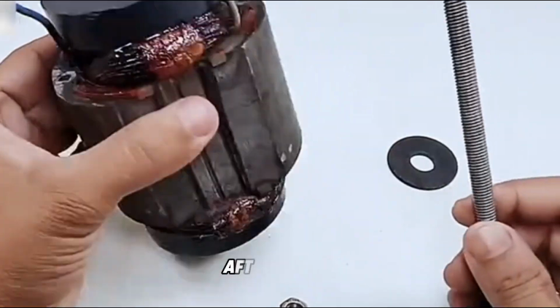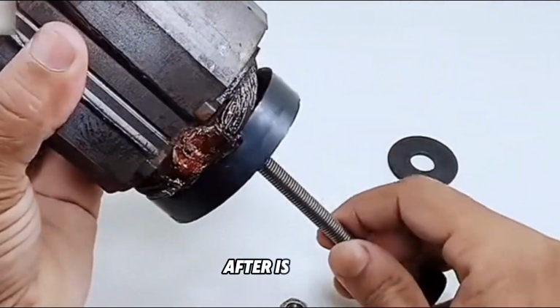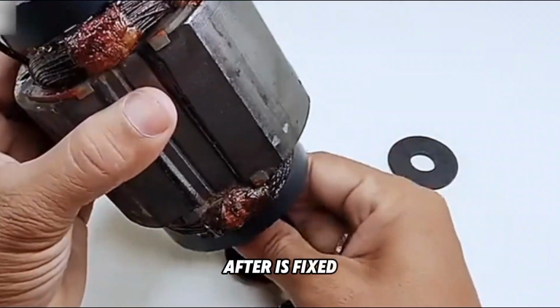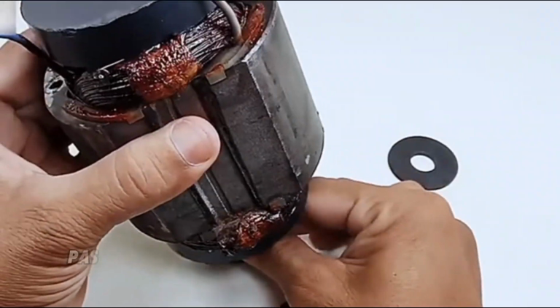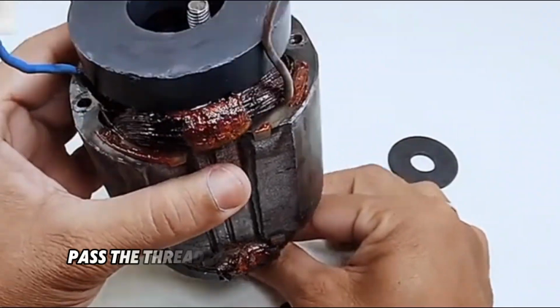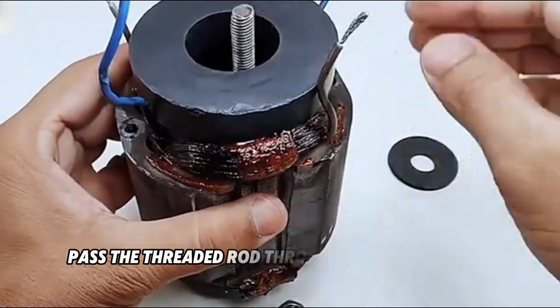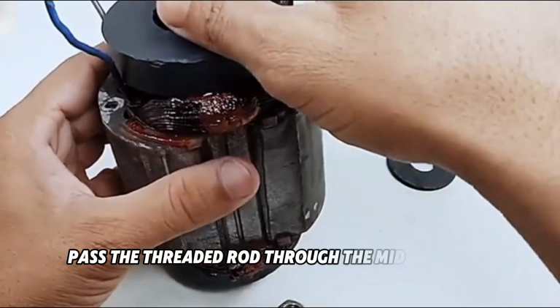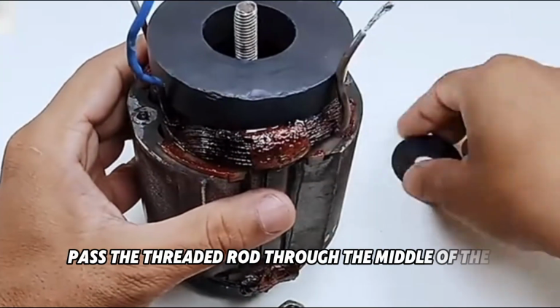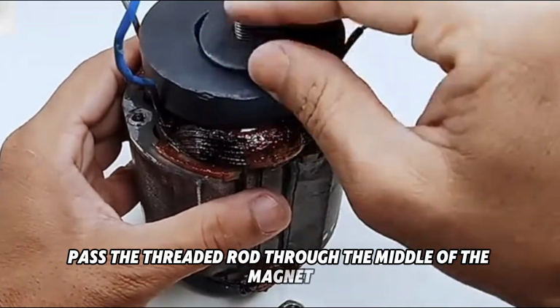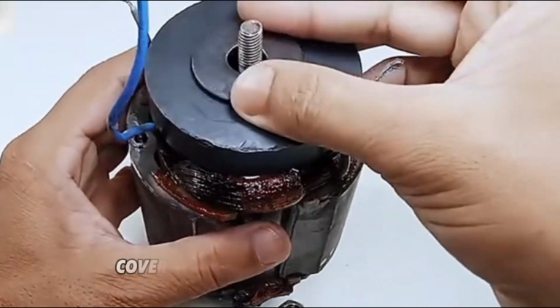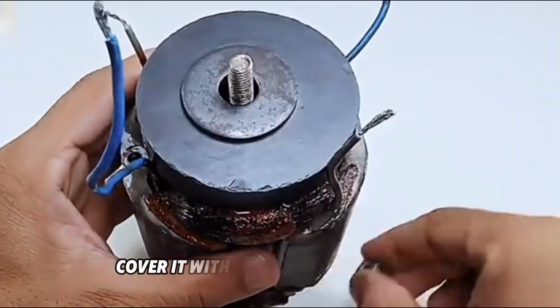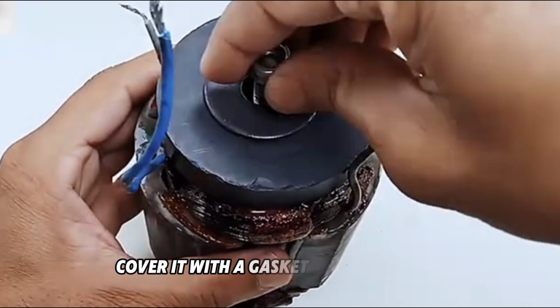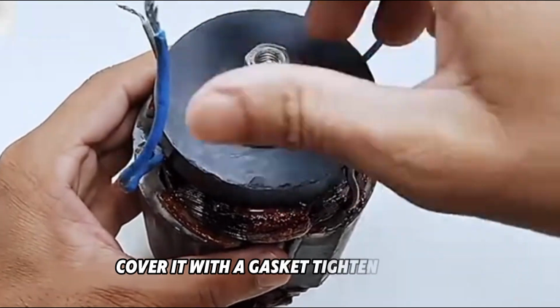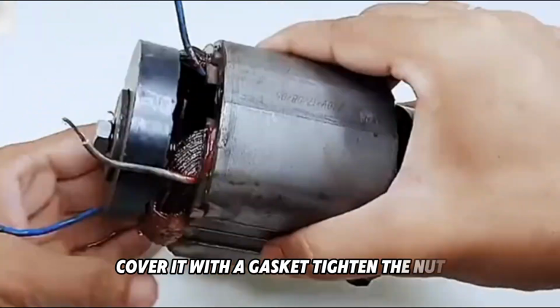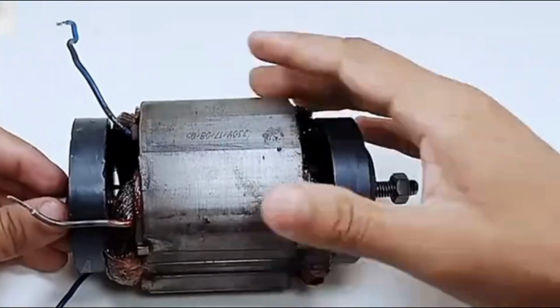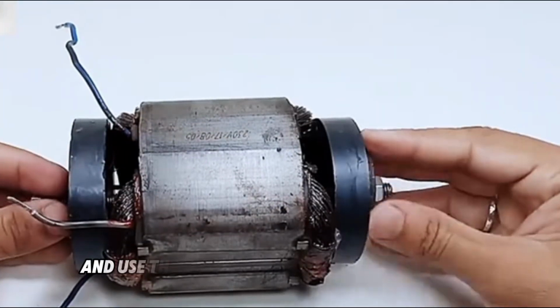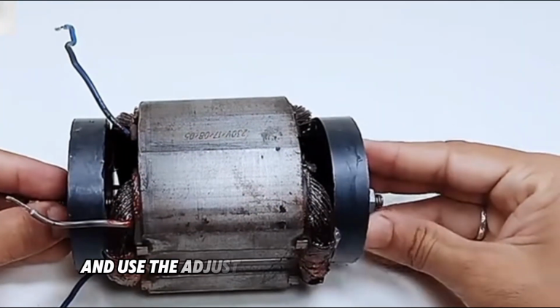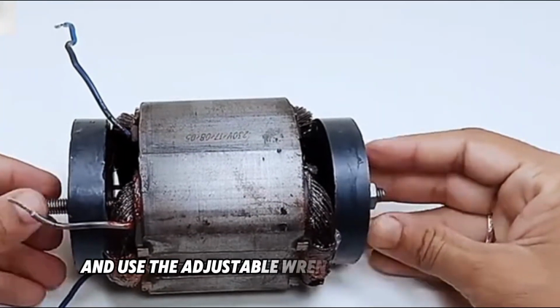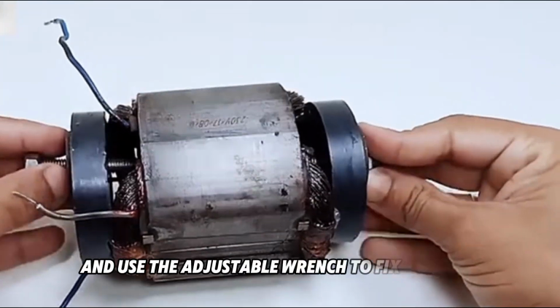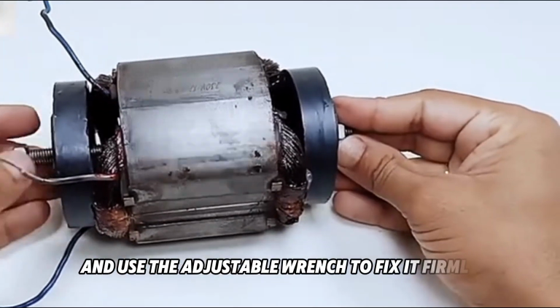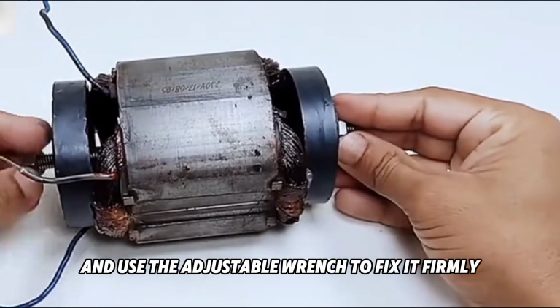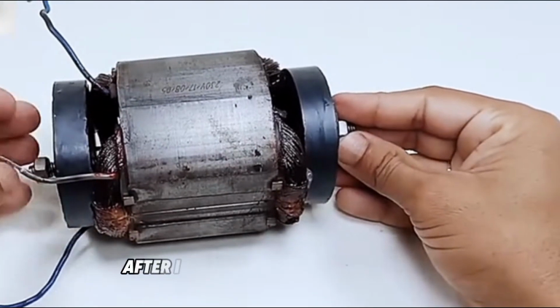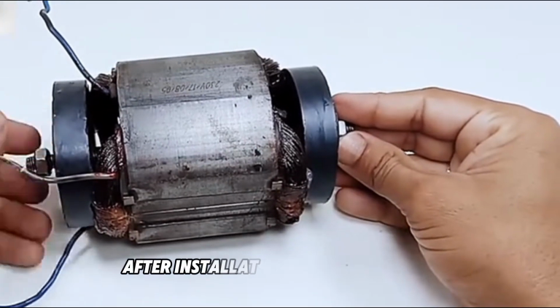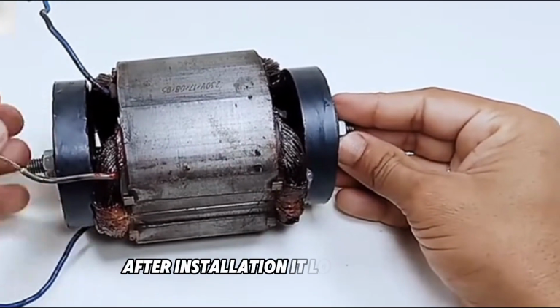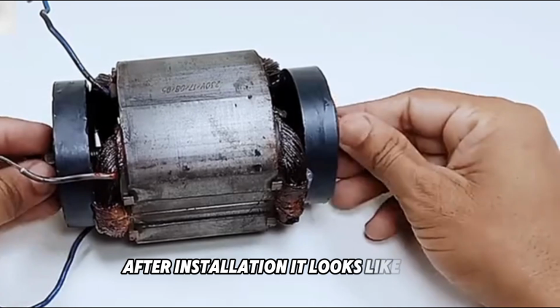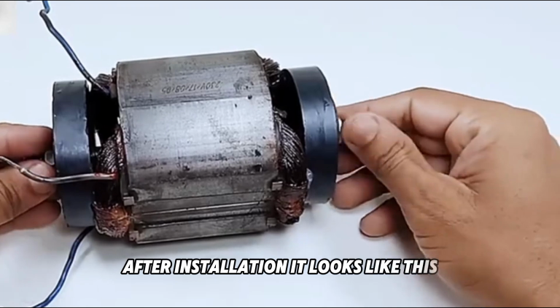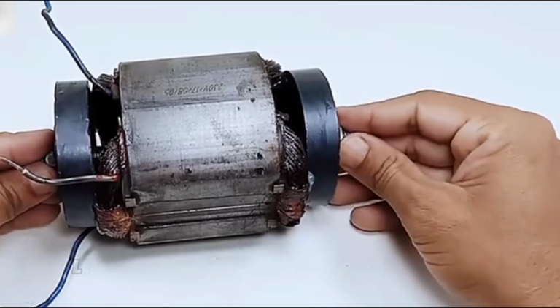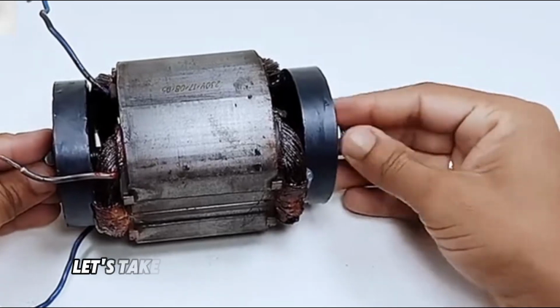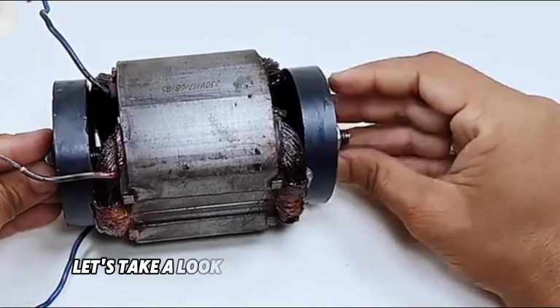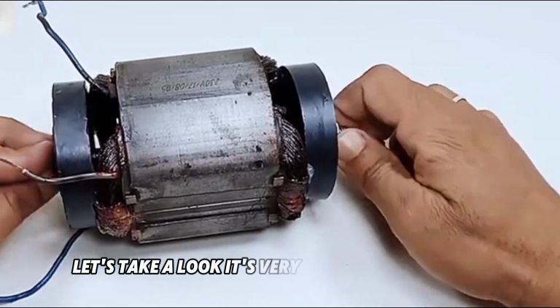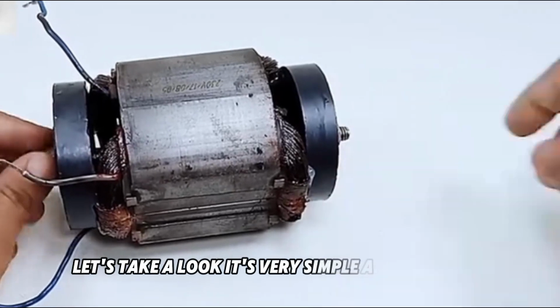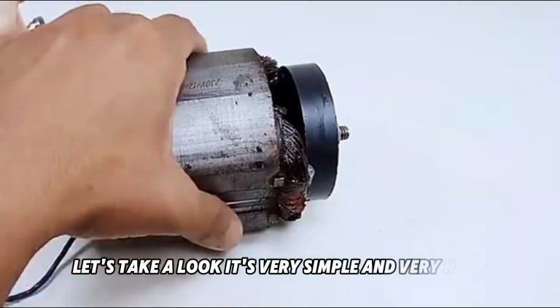After it's fixed, pass the threaded rod through the middle of the magnet, cover it with the gasket, tighten the nut, and use the adjustable wrench to fix it firmly. After installation, it looks like this. Let's take a look — it's very simple and very hard.